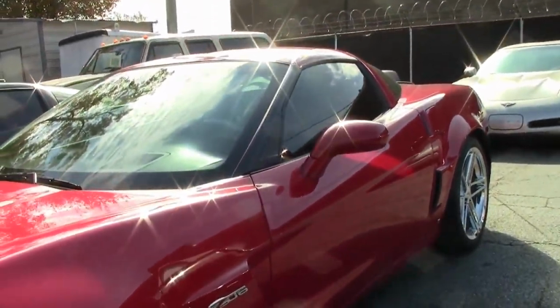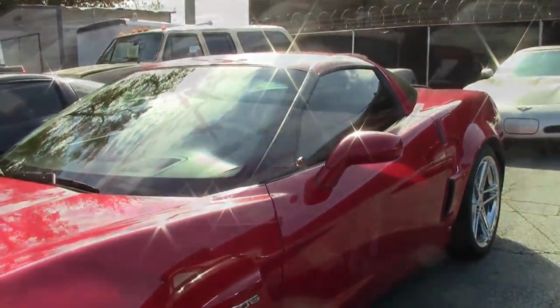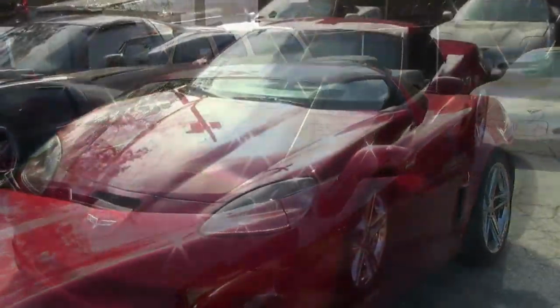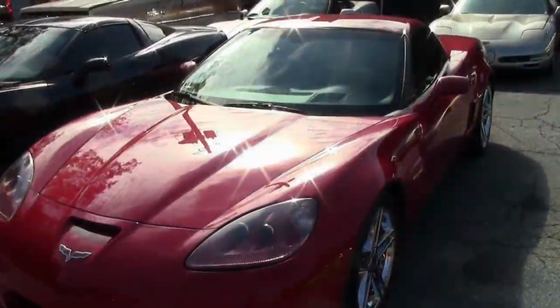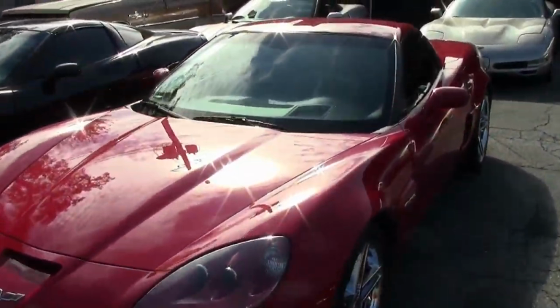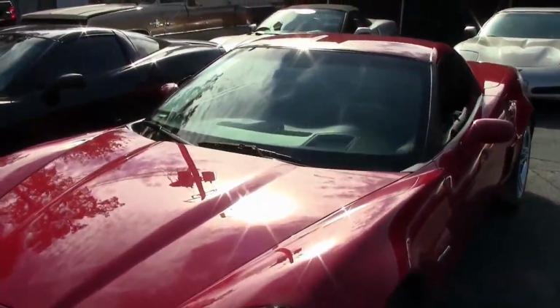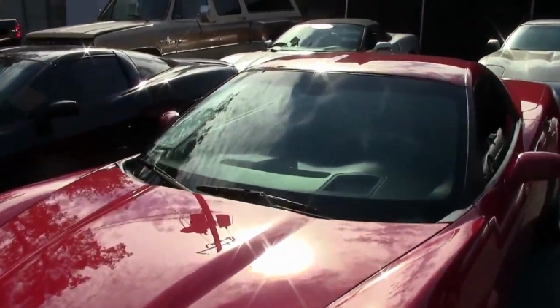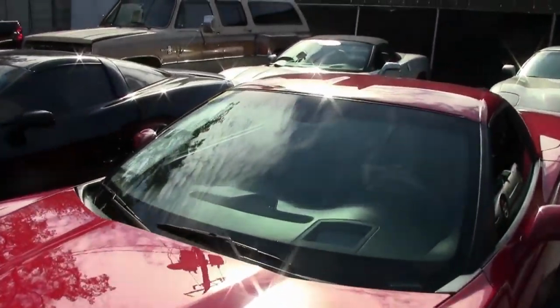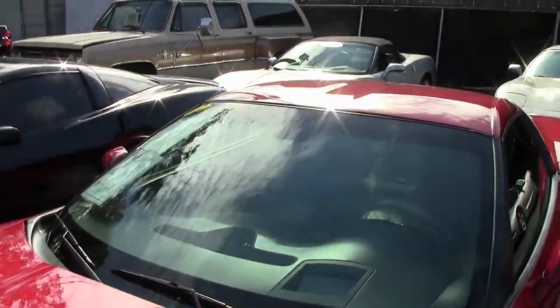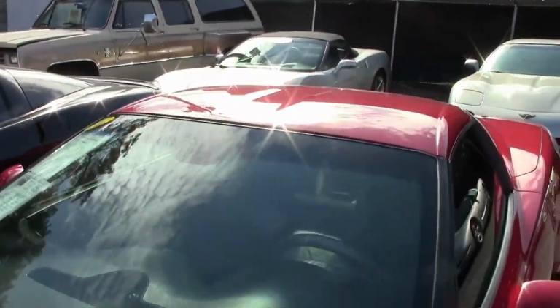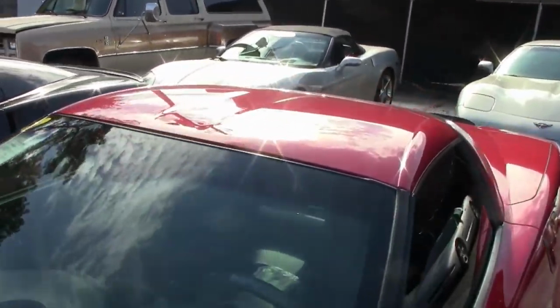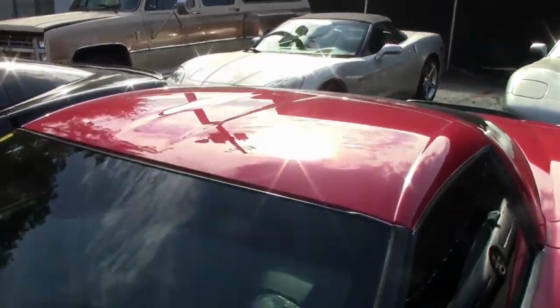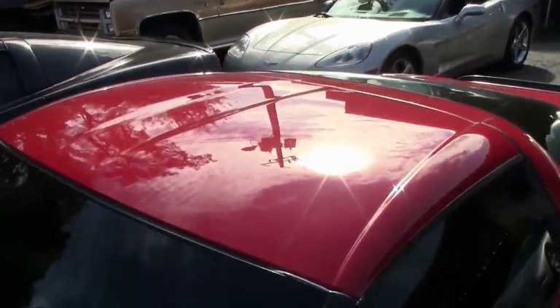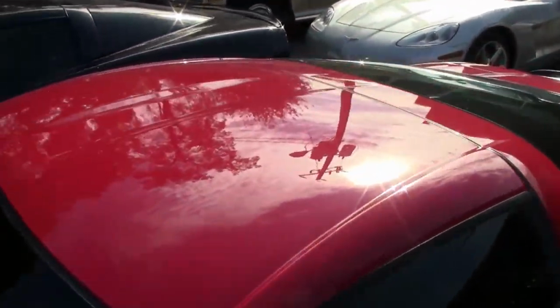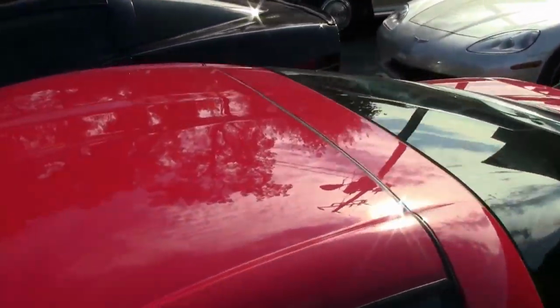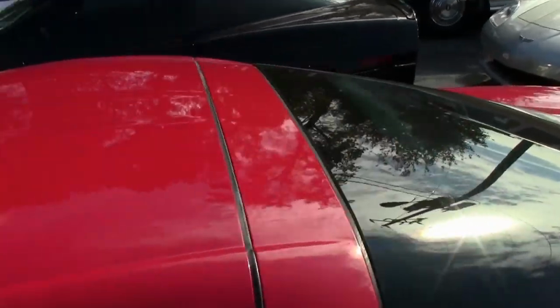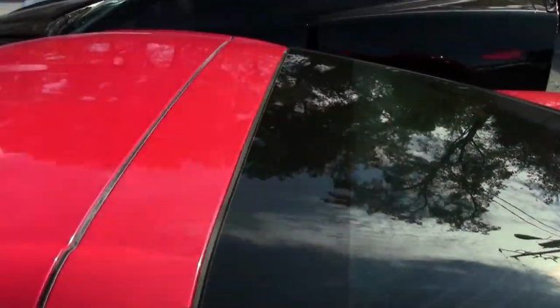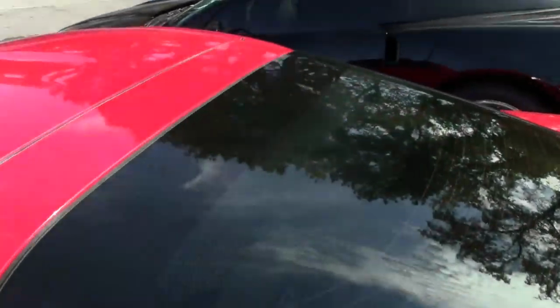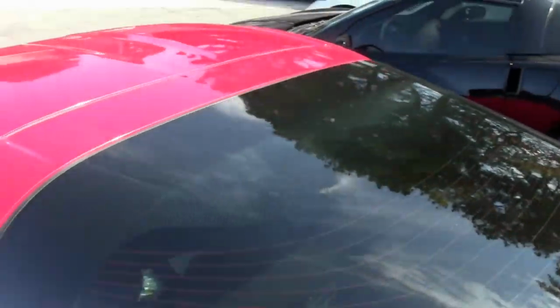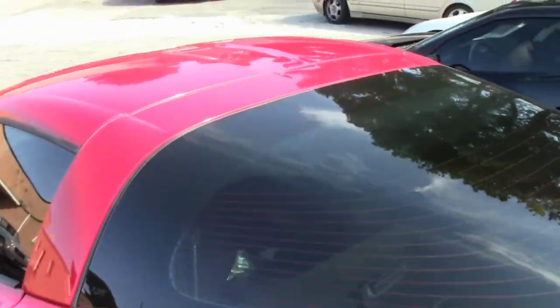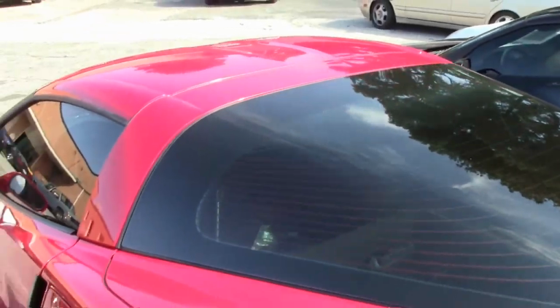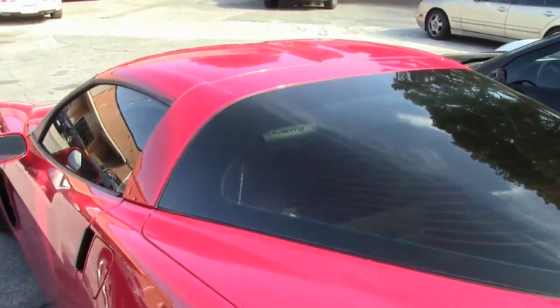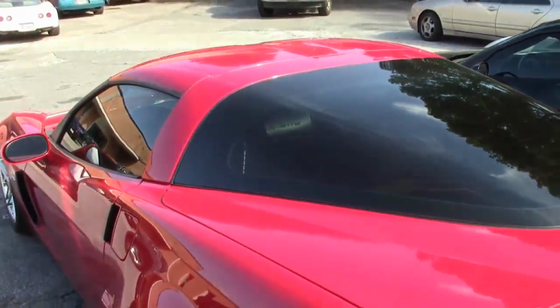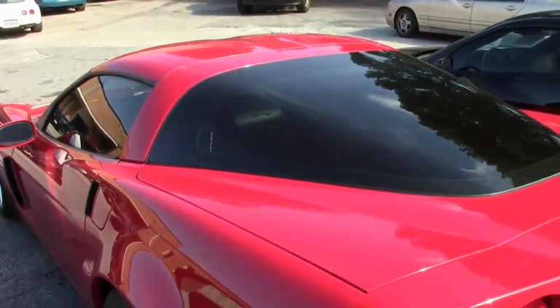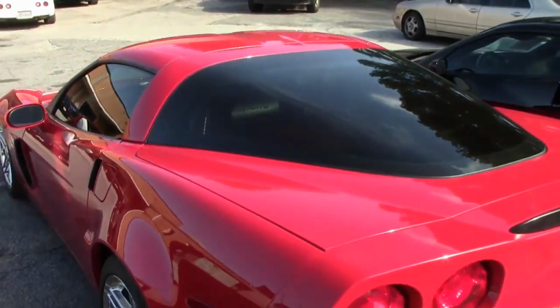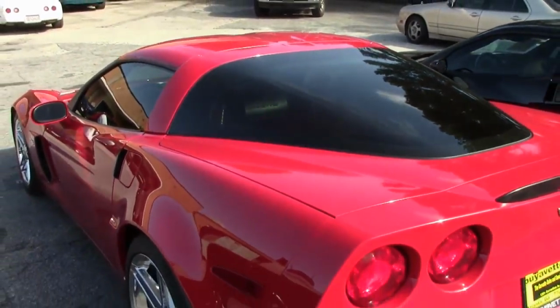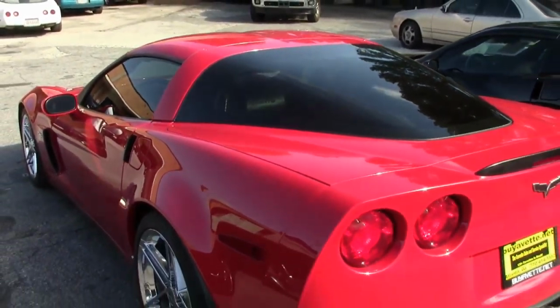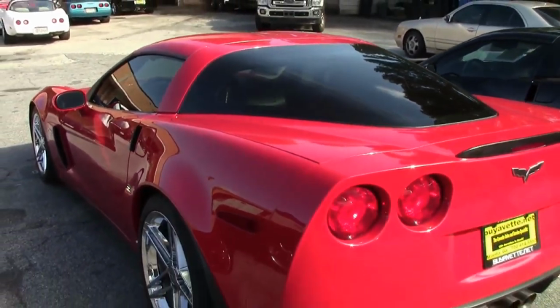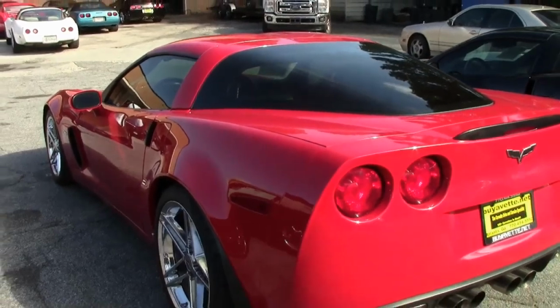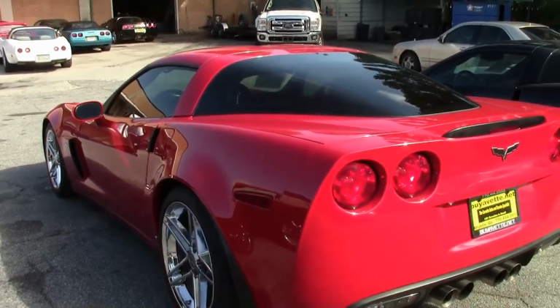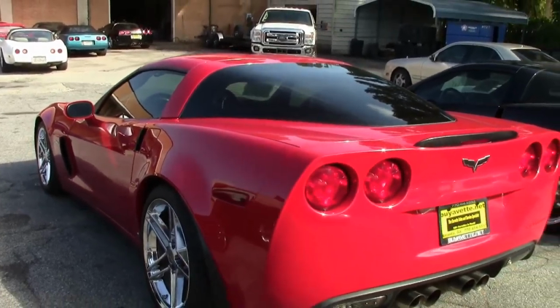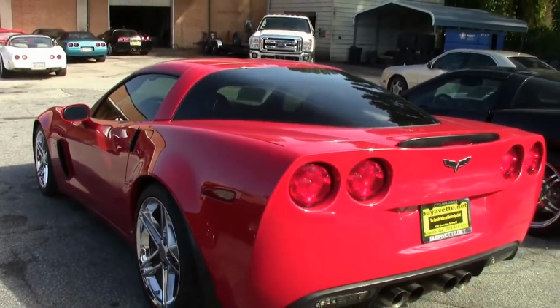It's a beautiful Victory Red on the exterior. It has that ebony interior. And under the hood, you'll find a 505-horsepower LS7 engine. You'll find the 6-speed manual transmission and Posi rear end.